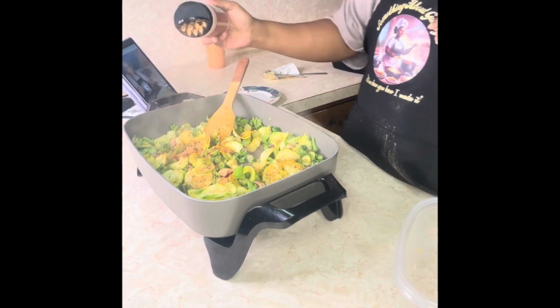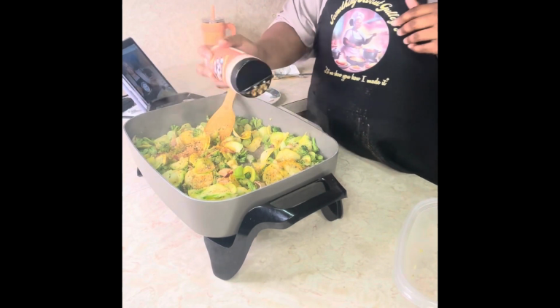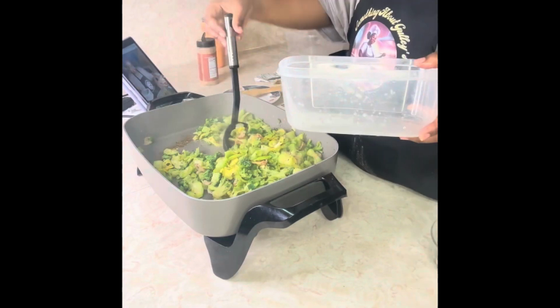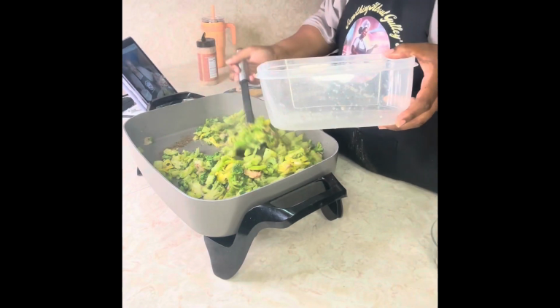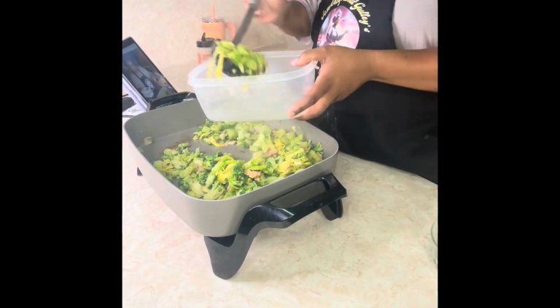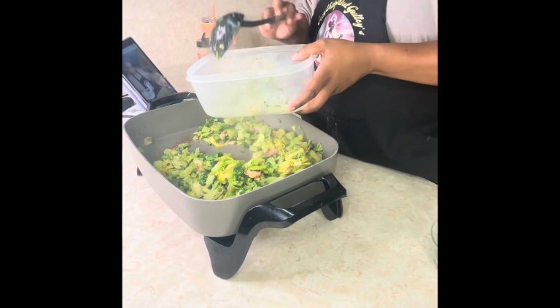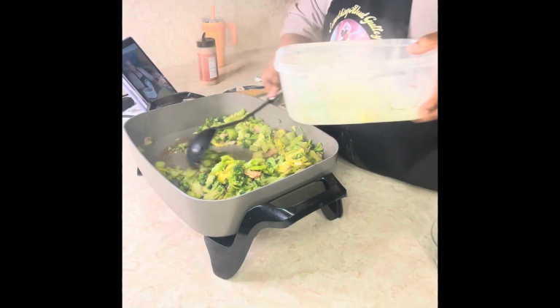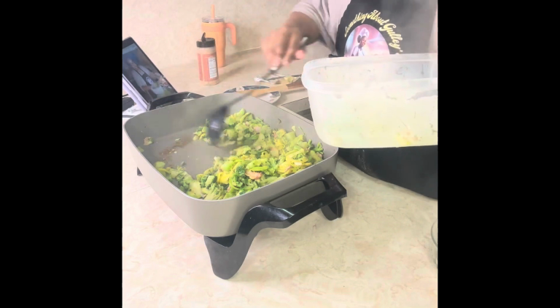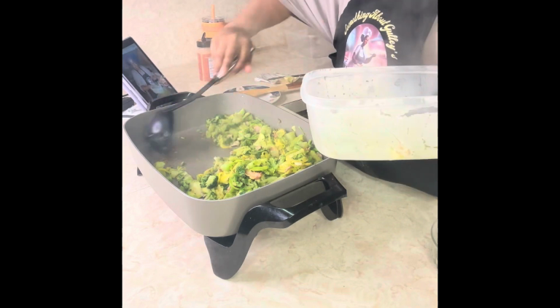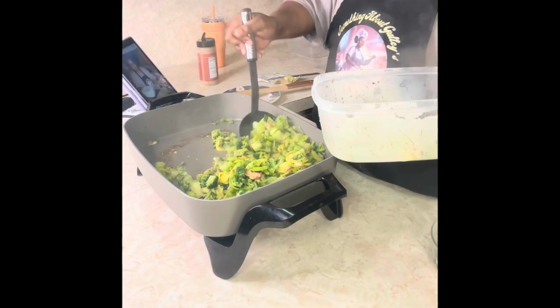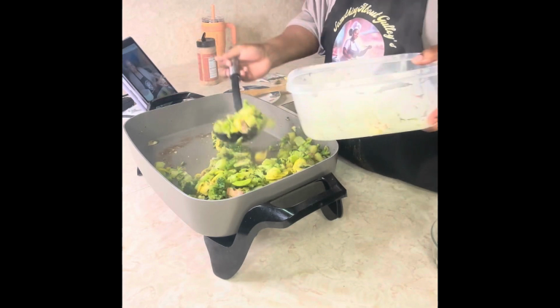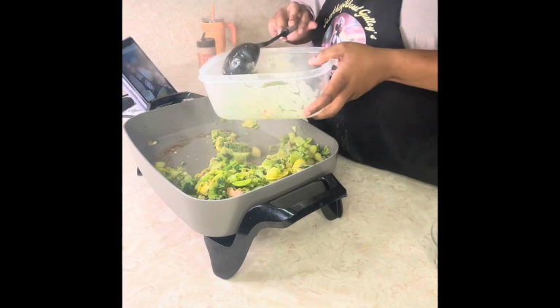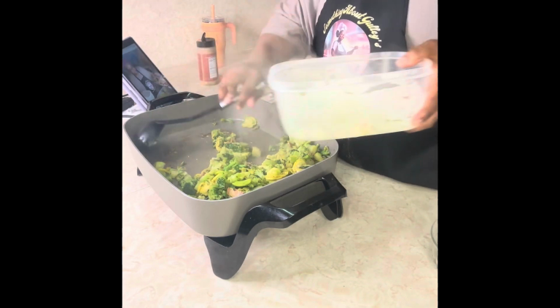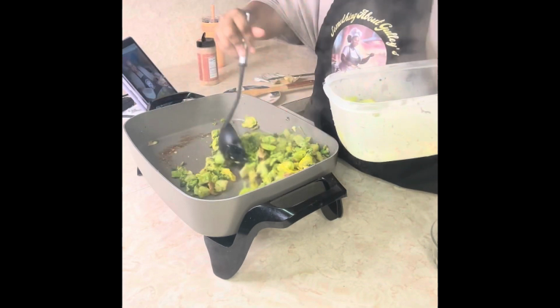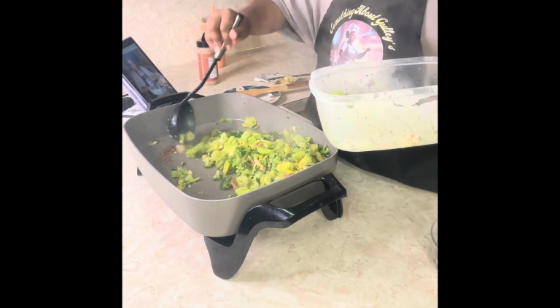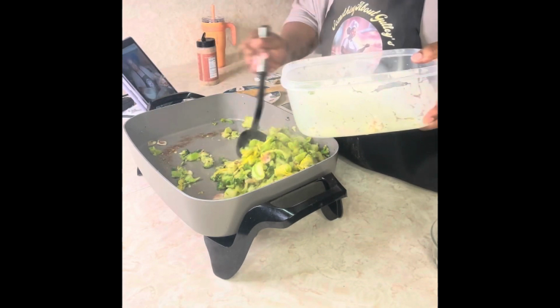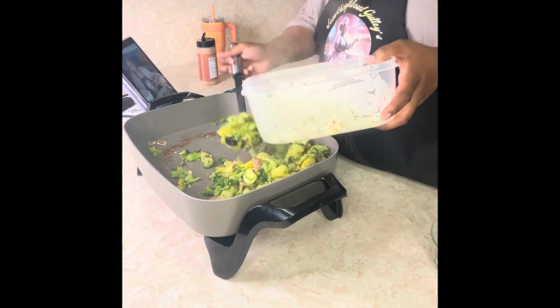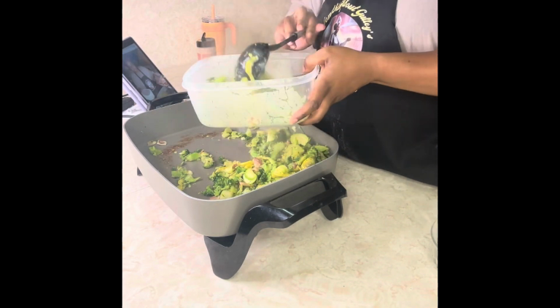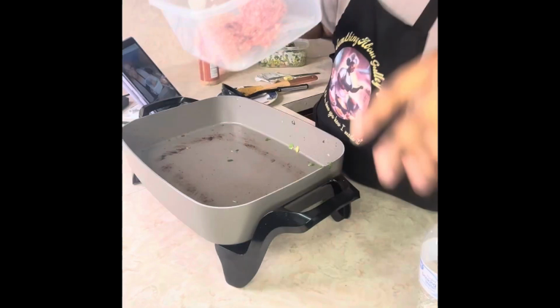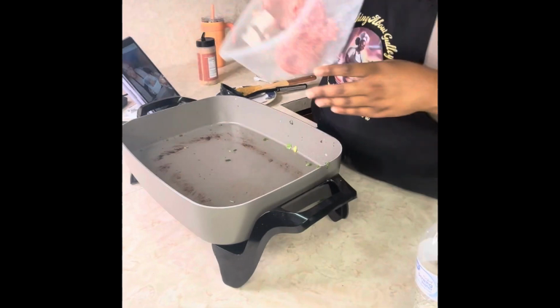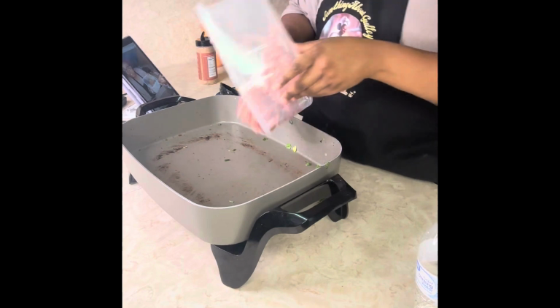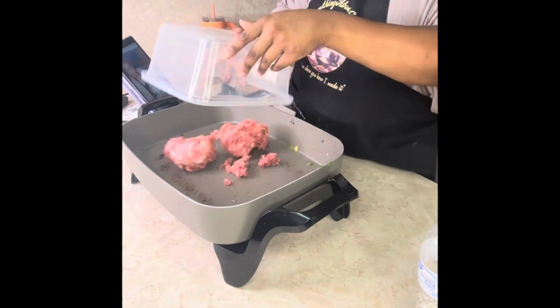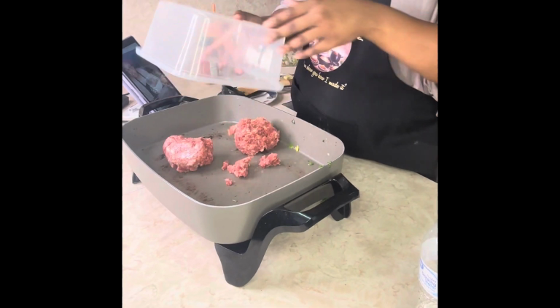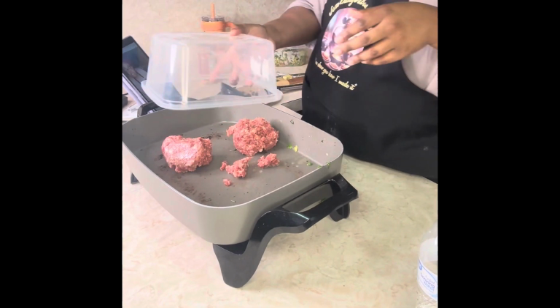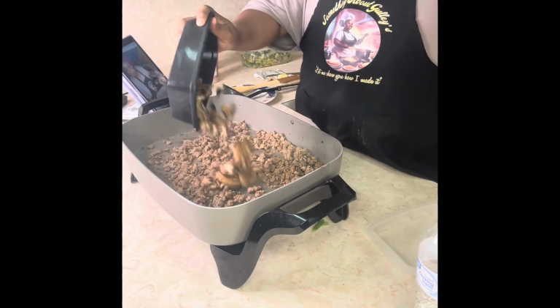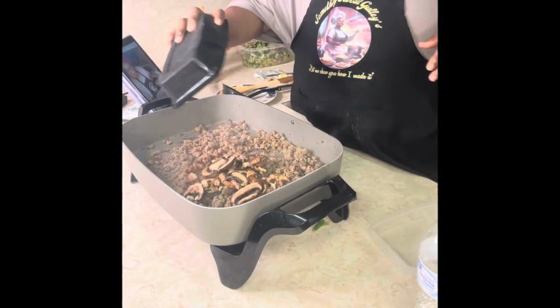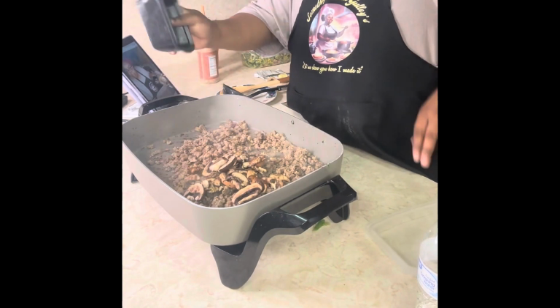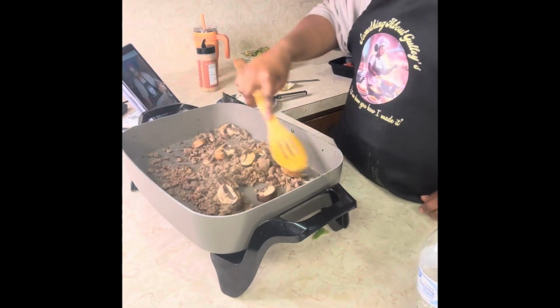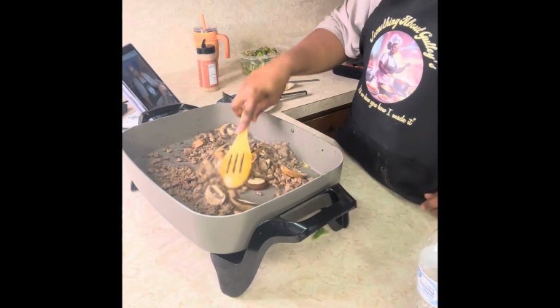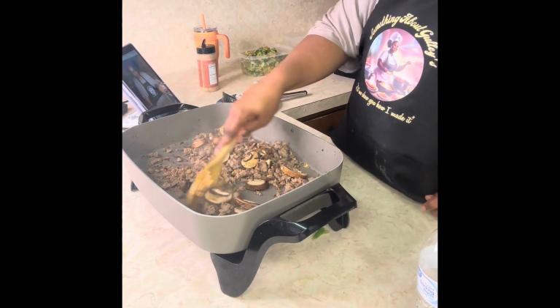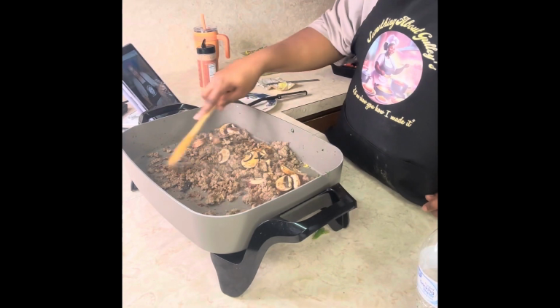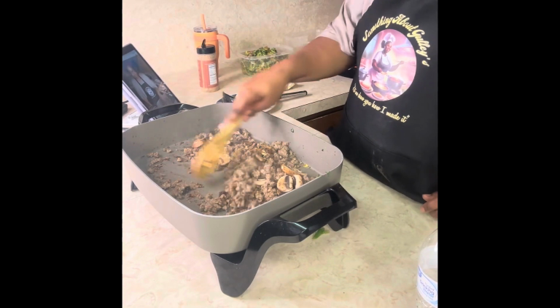Go ahead and pull those veggies out once it's done, and then we're going to focus on the ground pork sausage. Once the sausage is cooked all the way through, we will add our mushroom and cook it together so that it can have the same flavor.